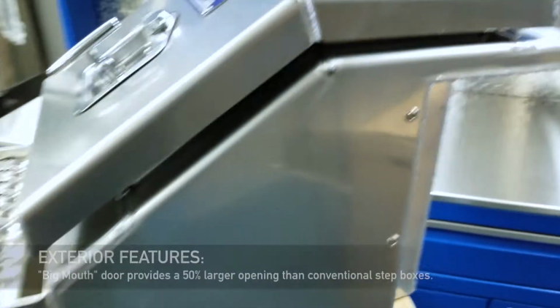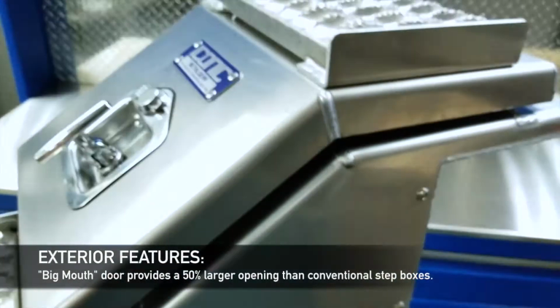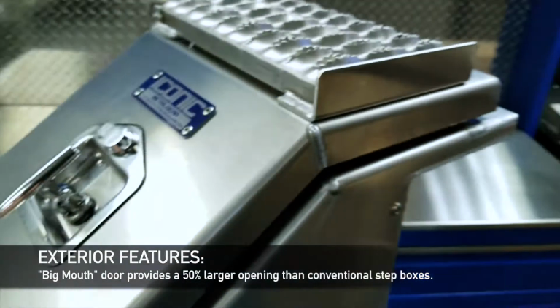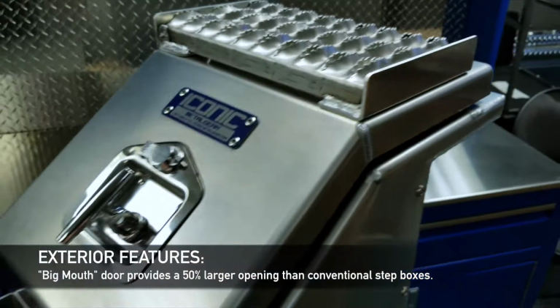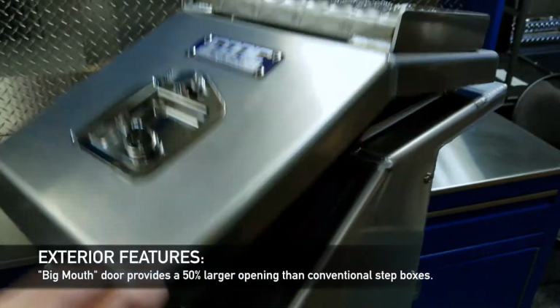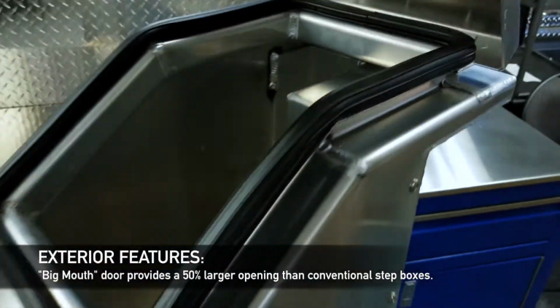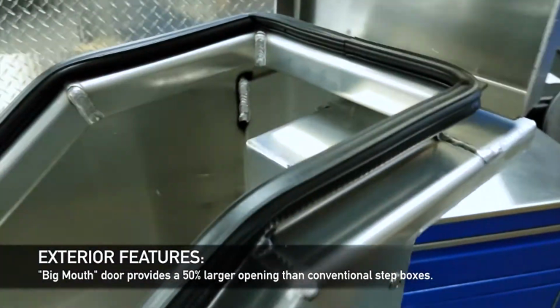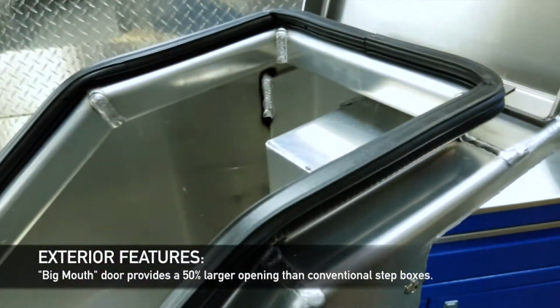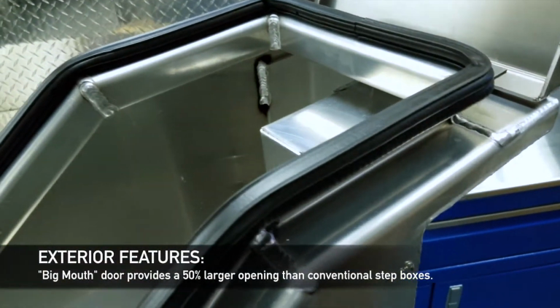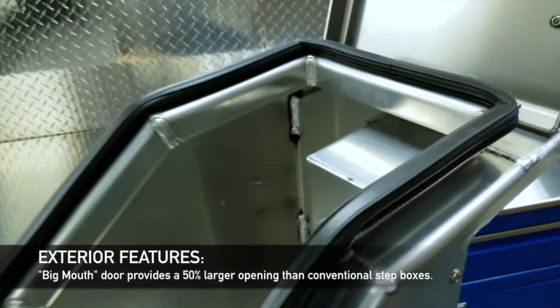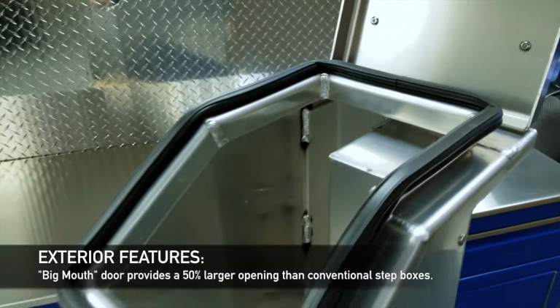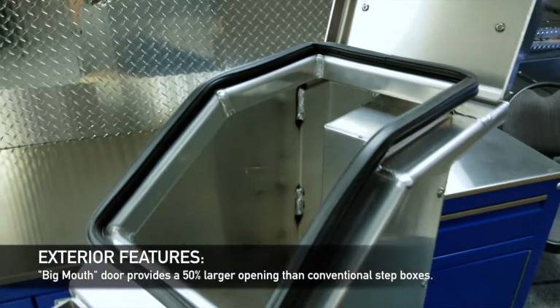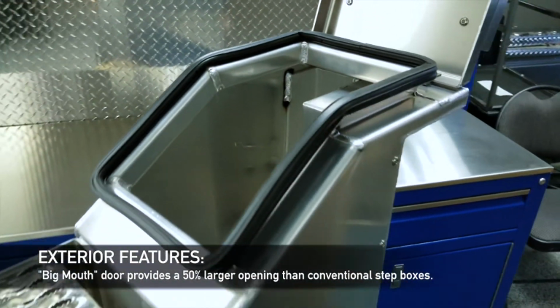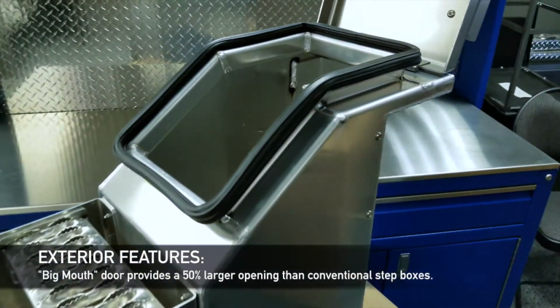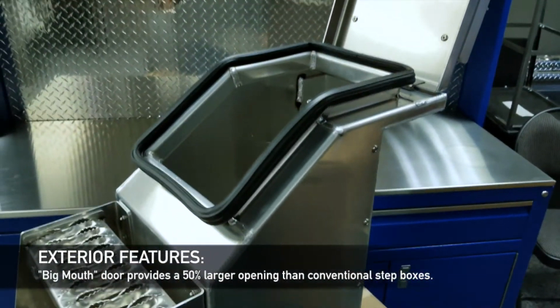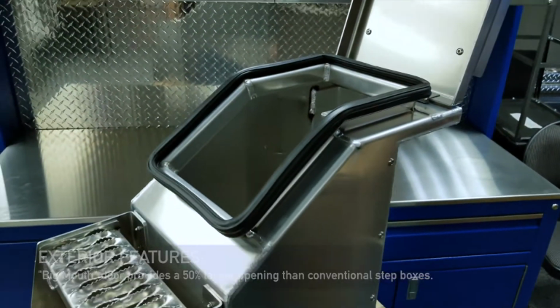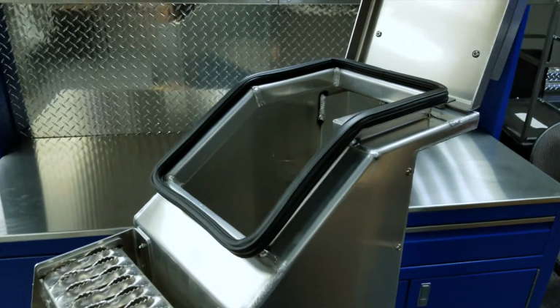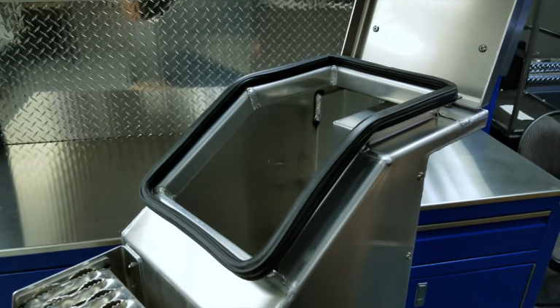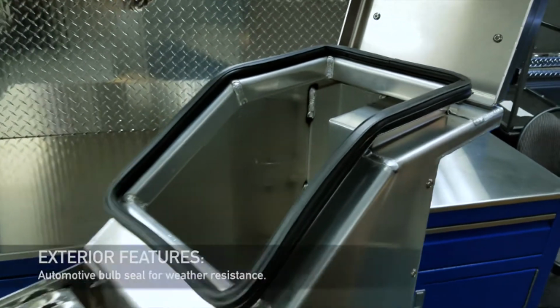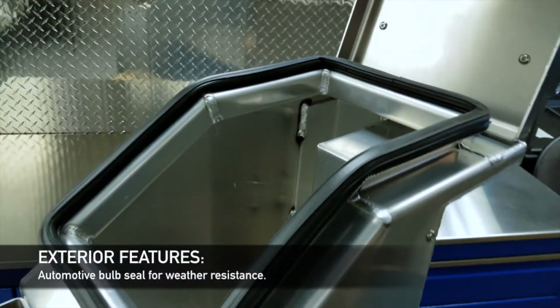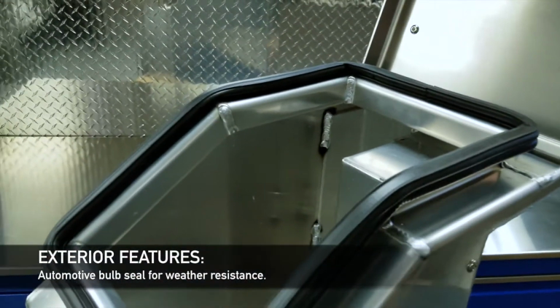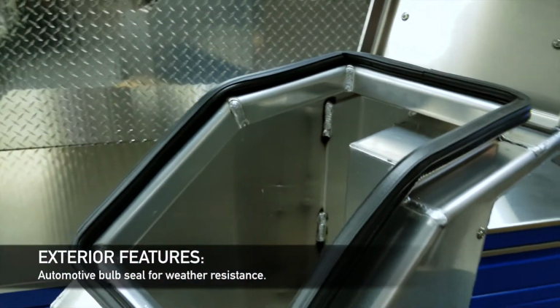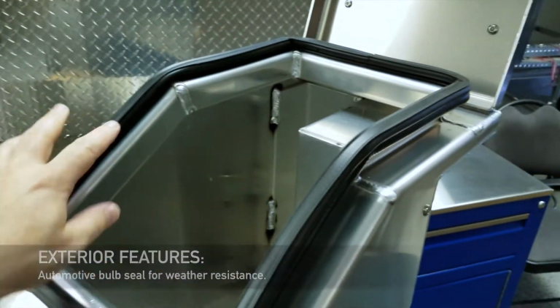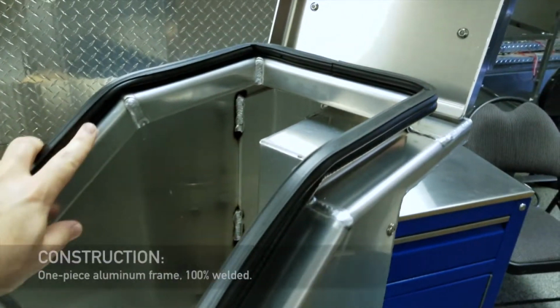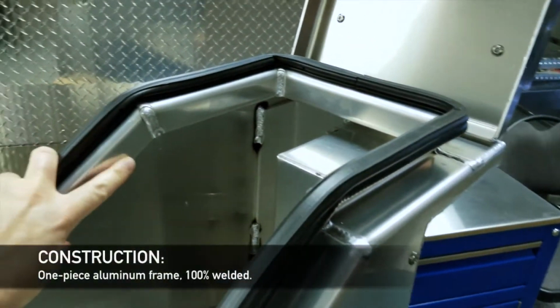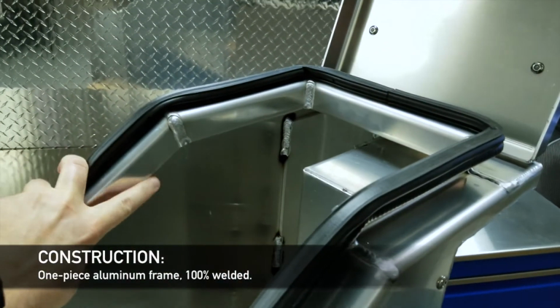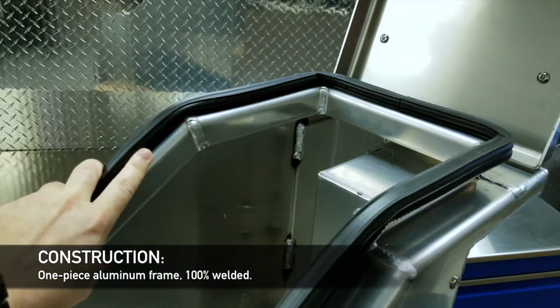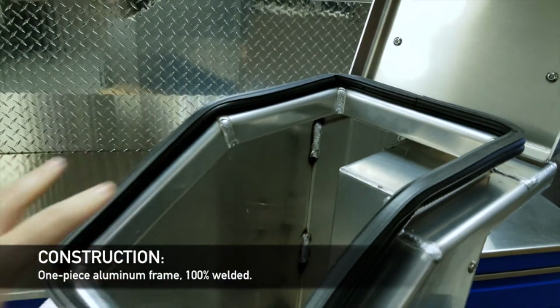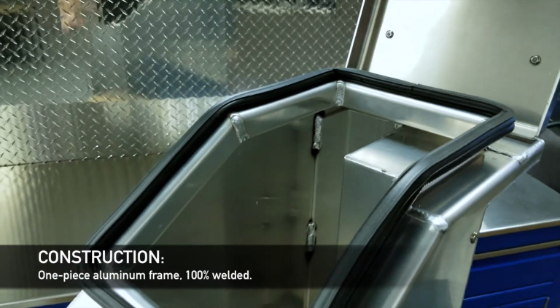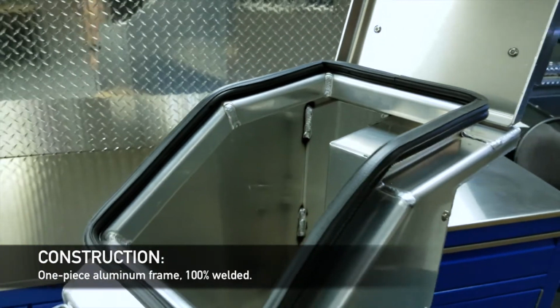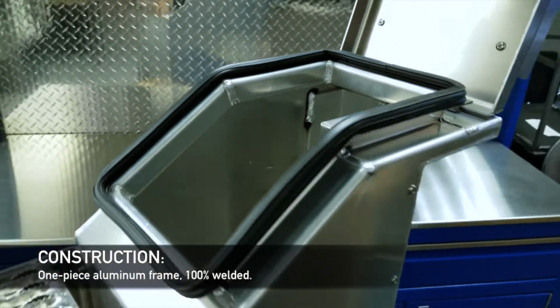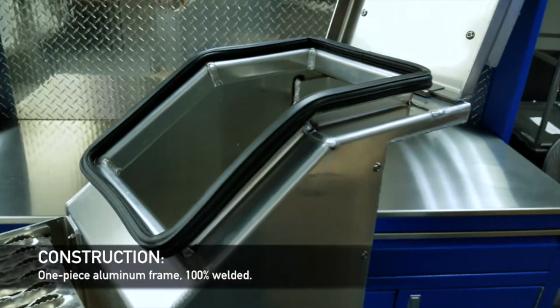The Big Mouth Toolbox lid flips open, which gives you quite a bit larger opening, especially on the narrow toolbox. Automotive bulbs see all the way around. It's all one piece formed, aluminum frame, it's welded up.